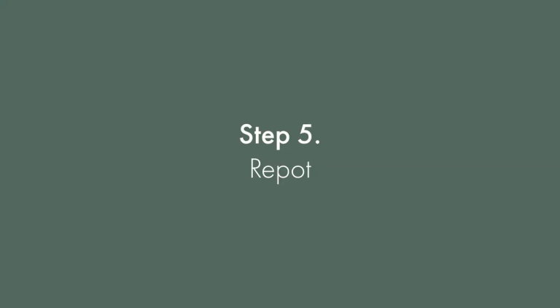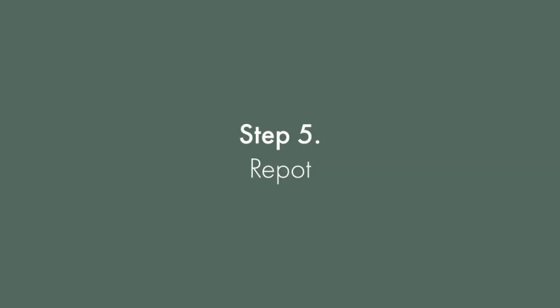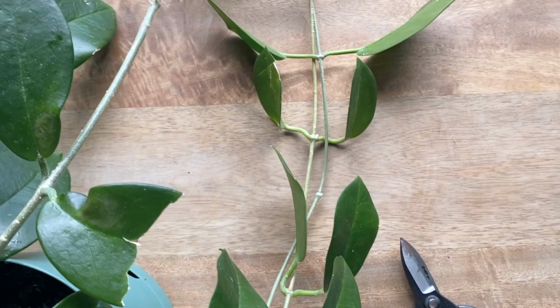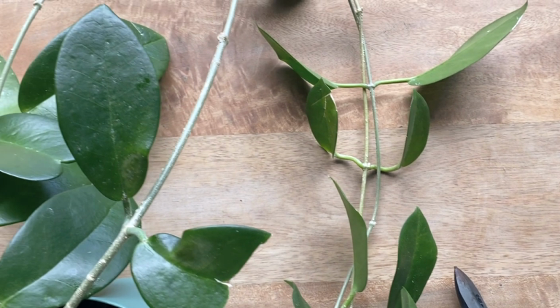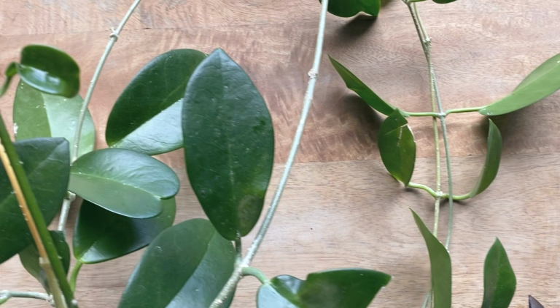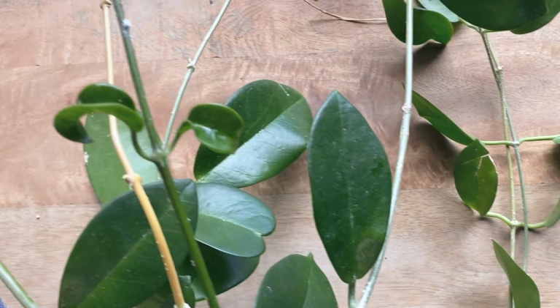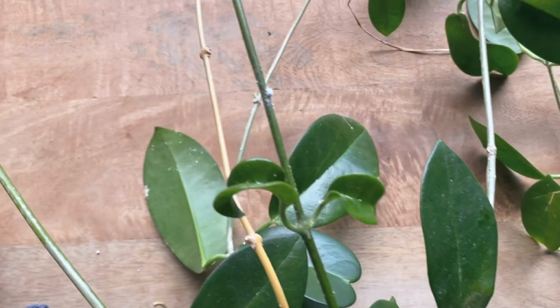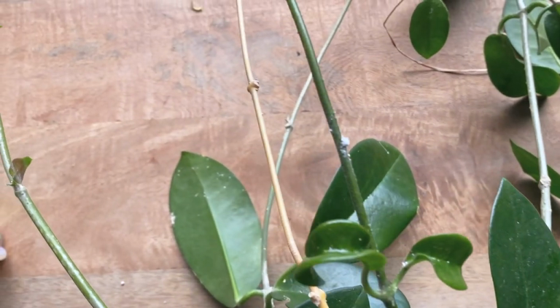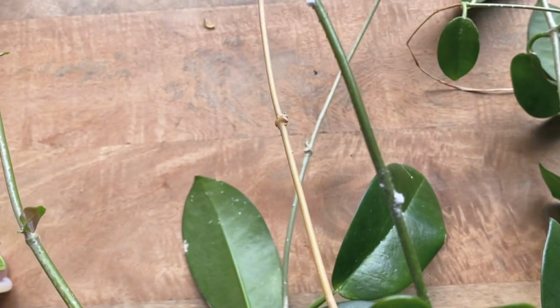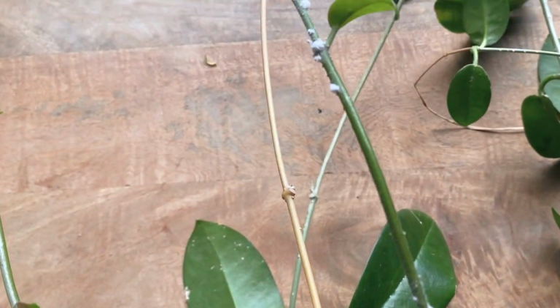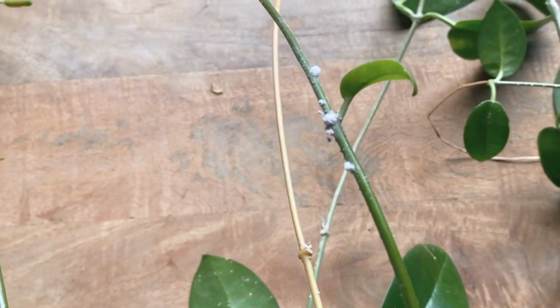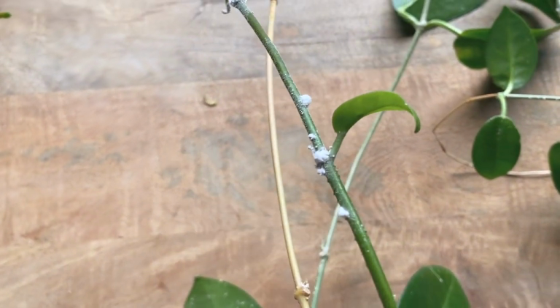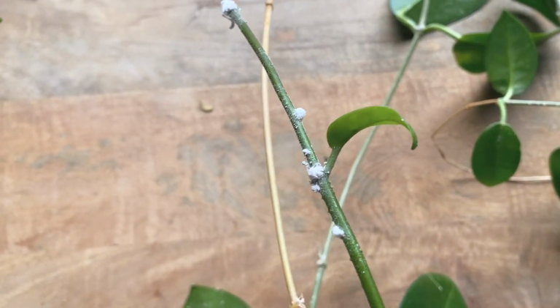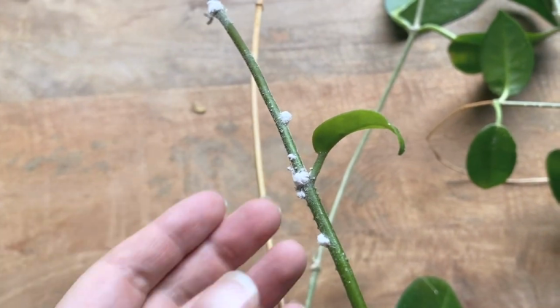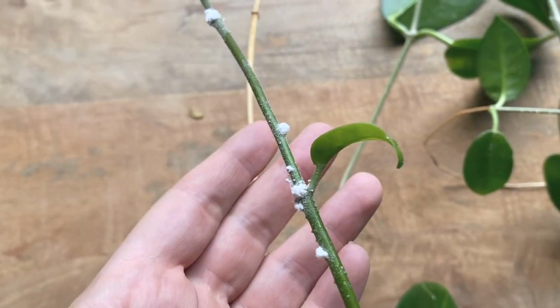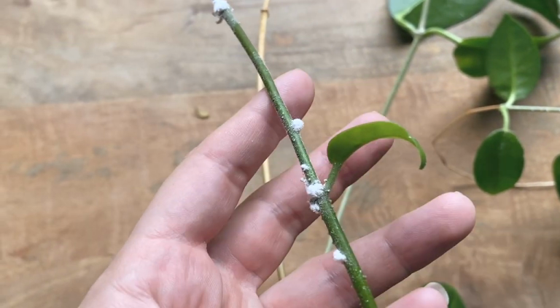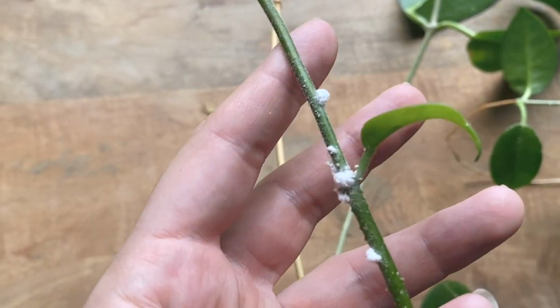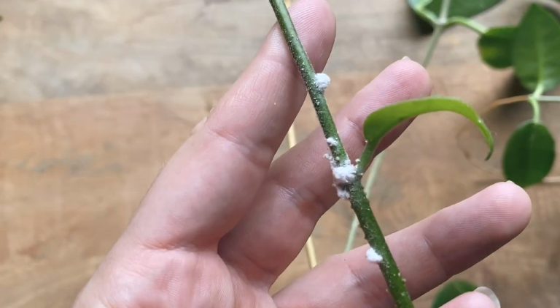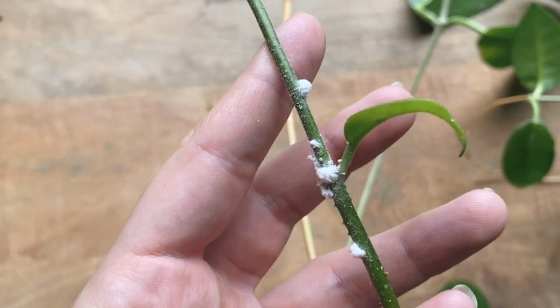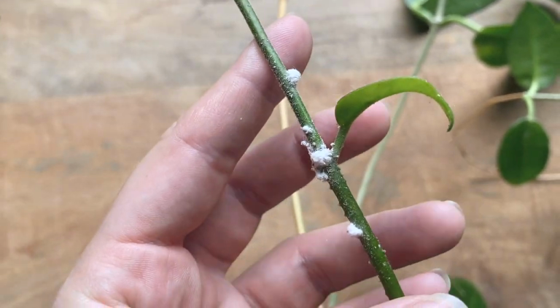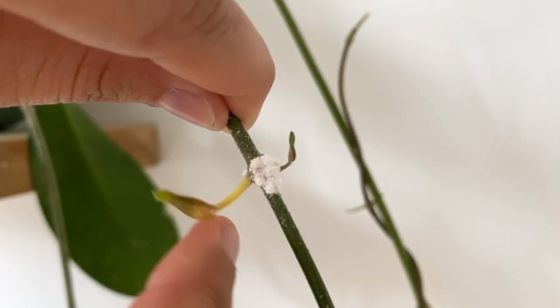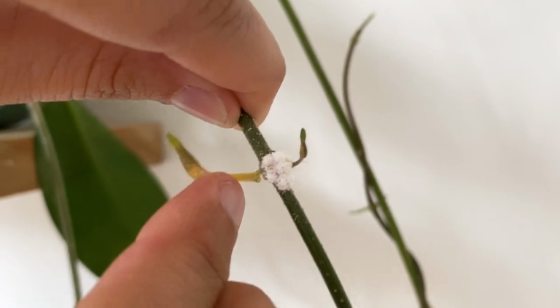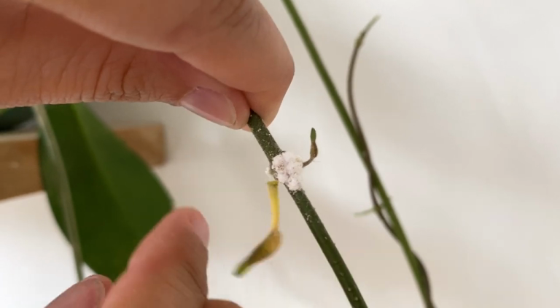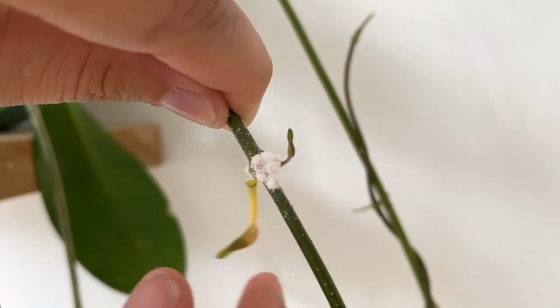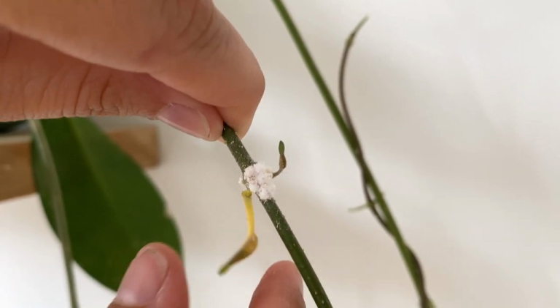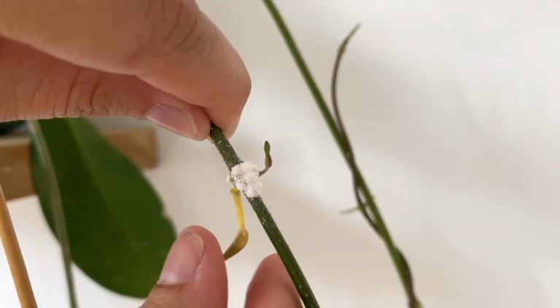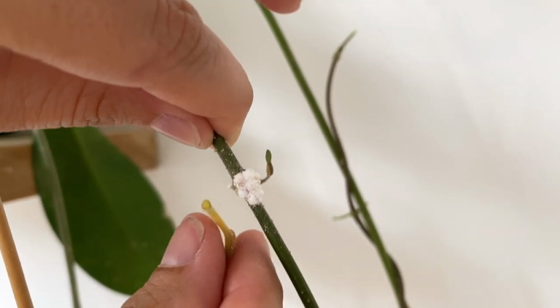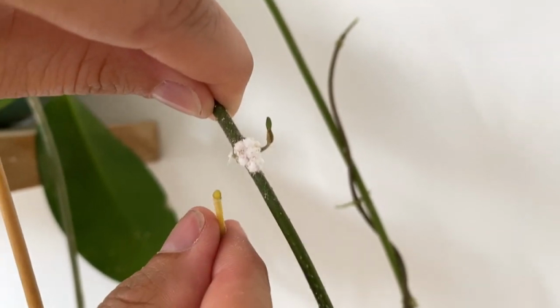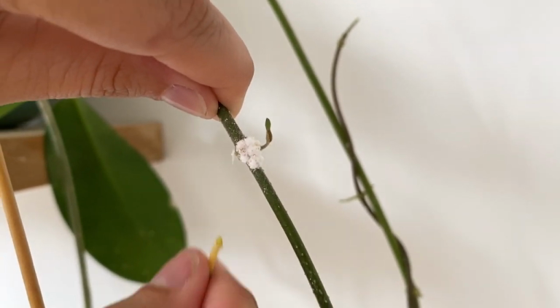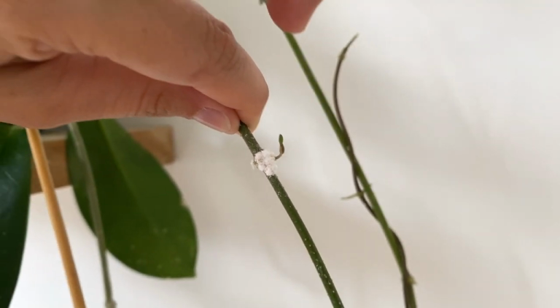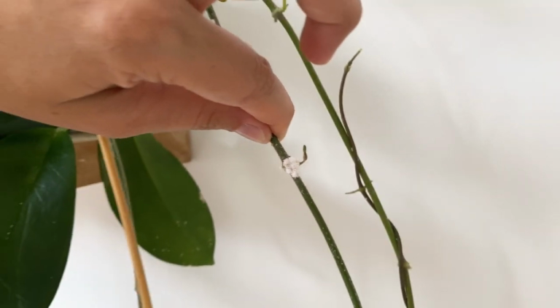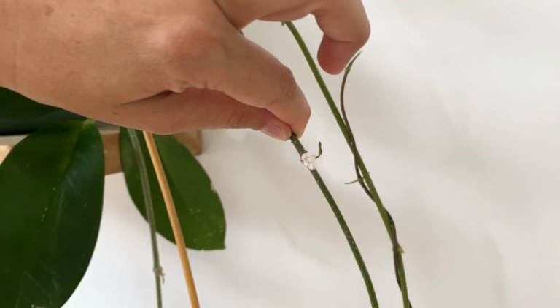Step five: if you have a large infestation, mealy bugs do lay eggs in your potting mix, so you'll need to repot. Please use a fresh premium potting mix with a slow release fertilizer.